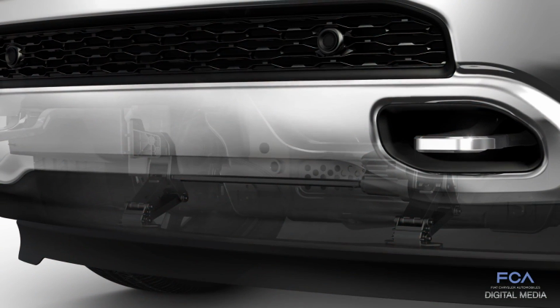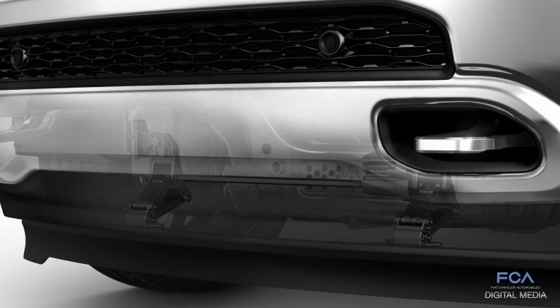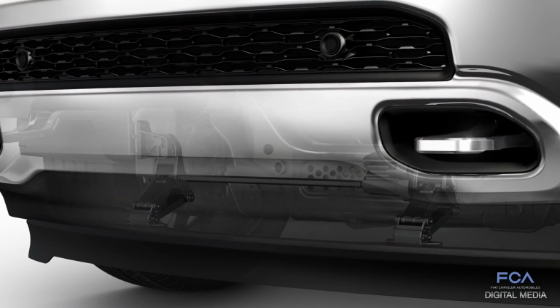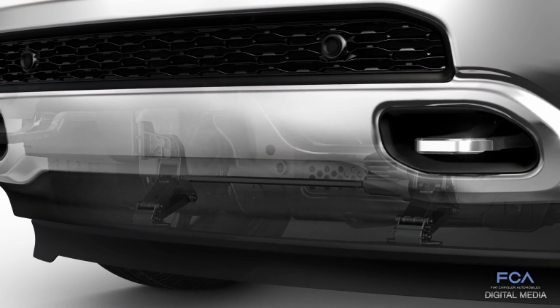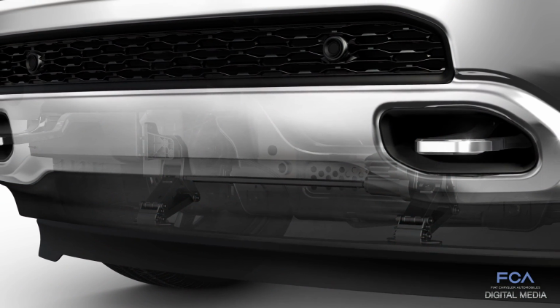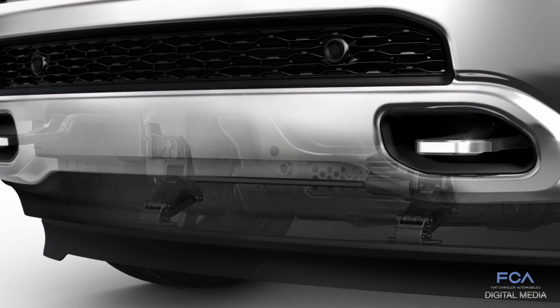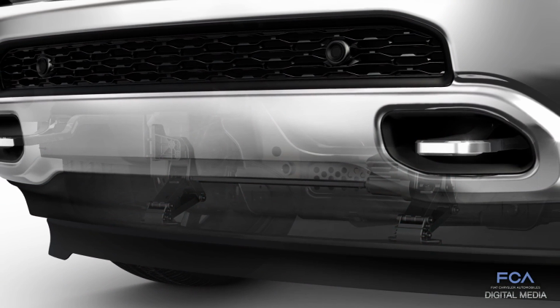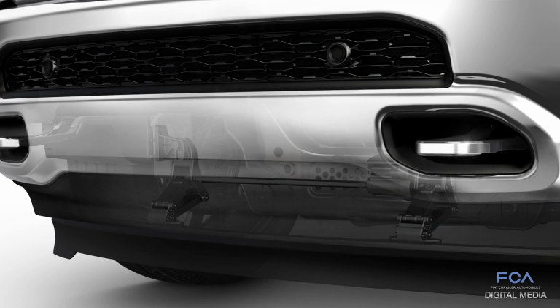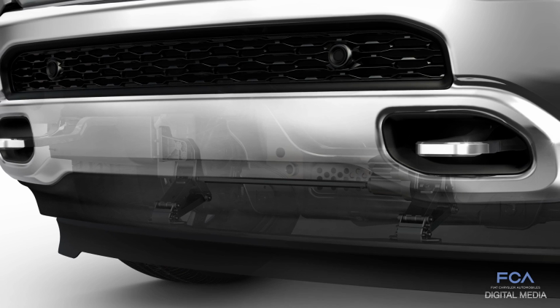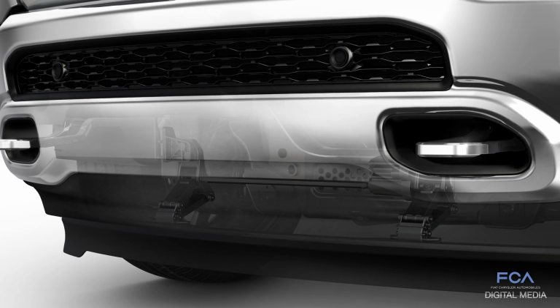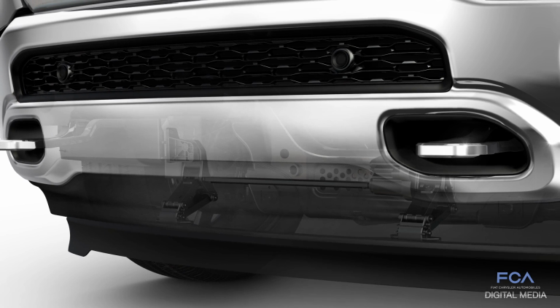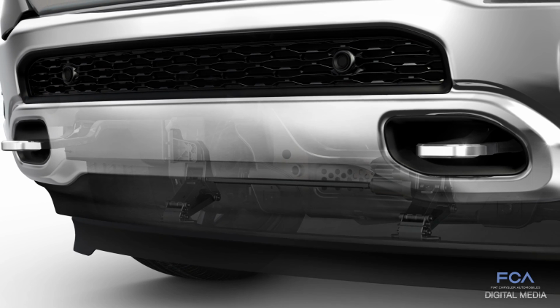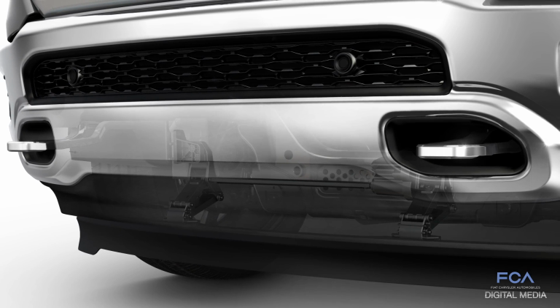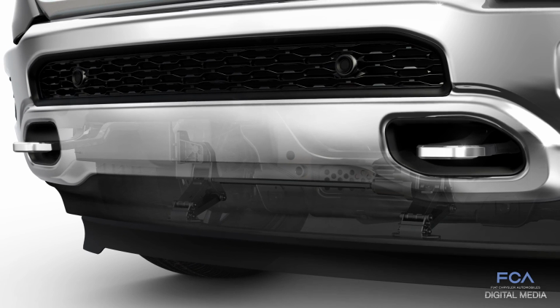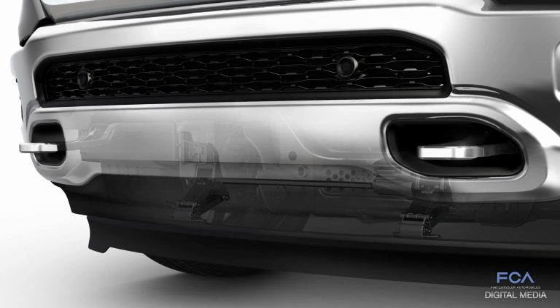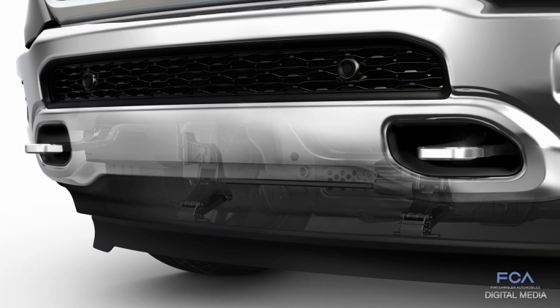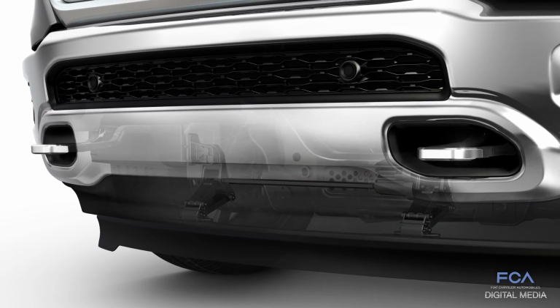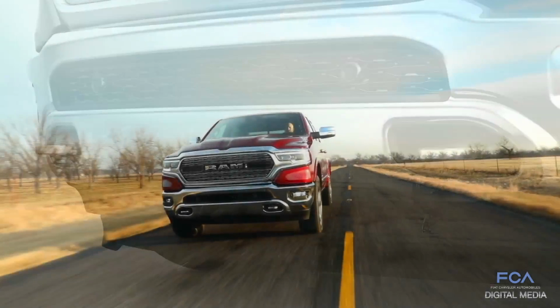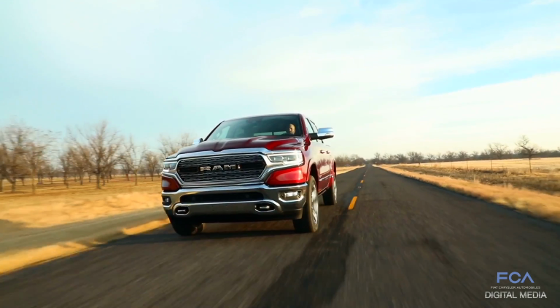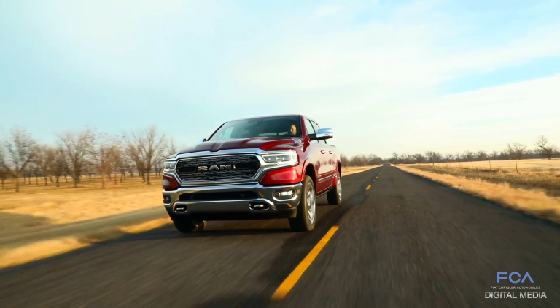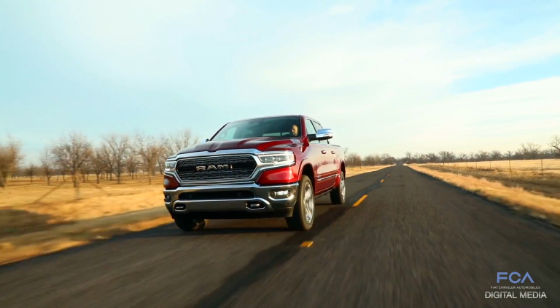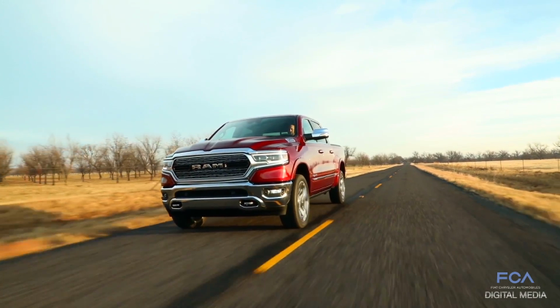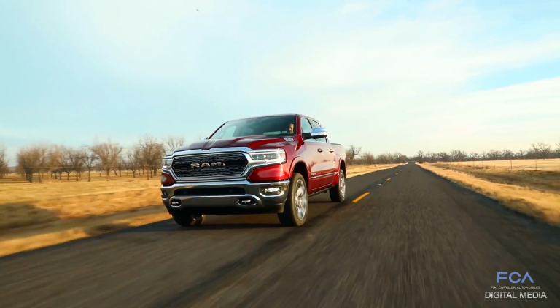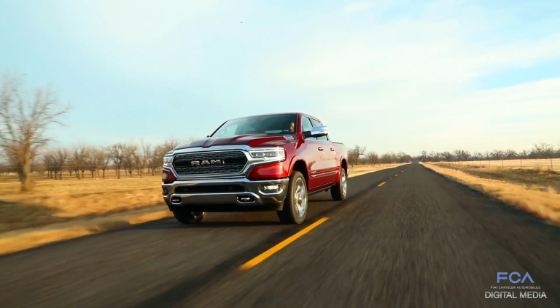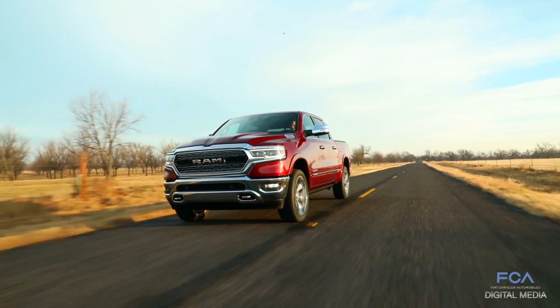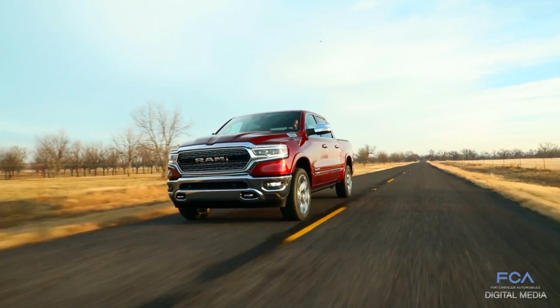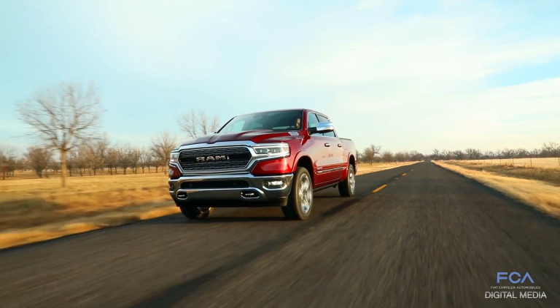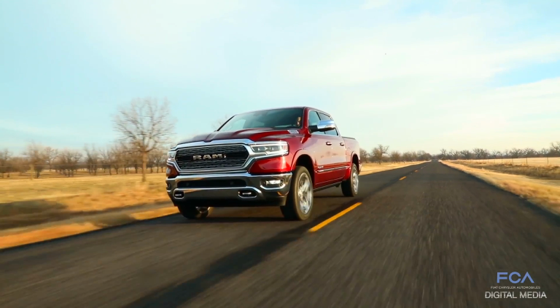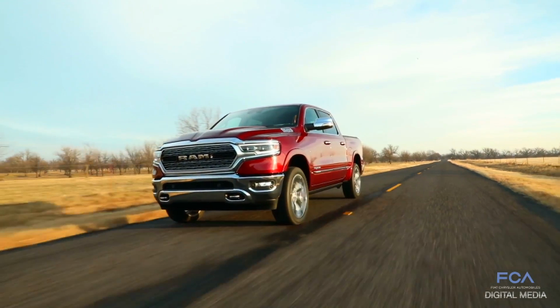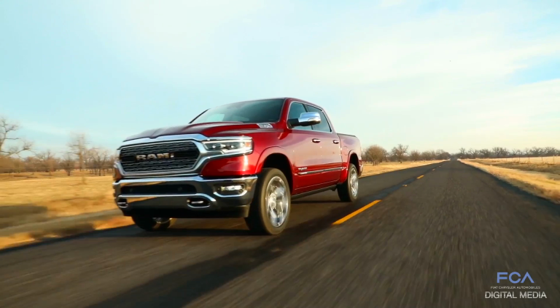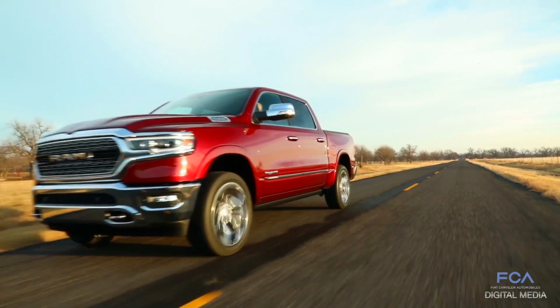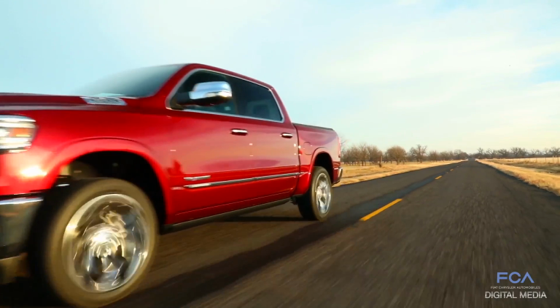We've added the active air dam, which deploys at 35 miles per hour. When it deploys, it redirects air instead of allowing it to go underneath the truck and hit the suspension components that create high drag. It diverts the air around the truck so we keep the aerodynamic drag low.